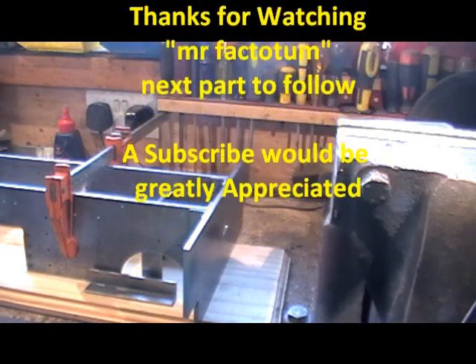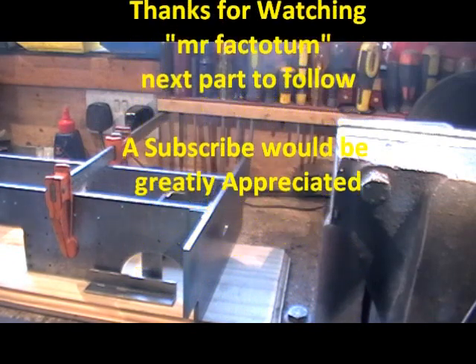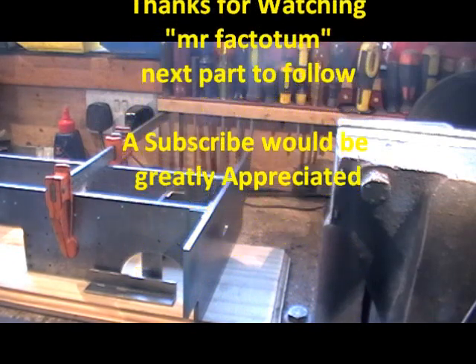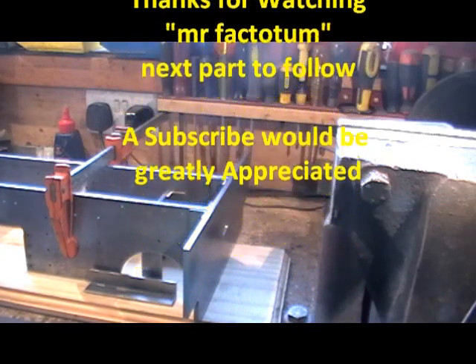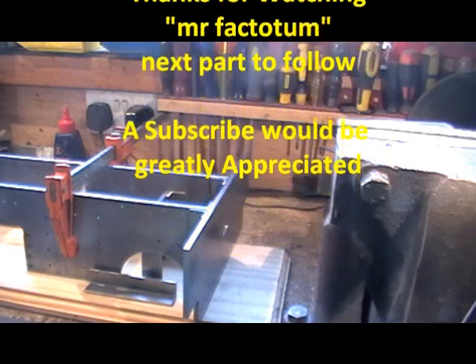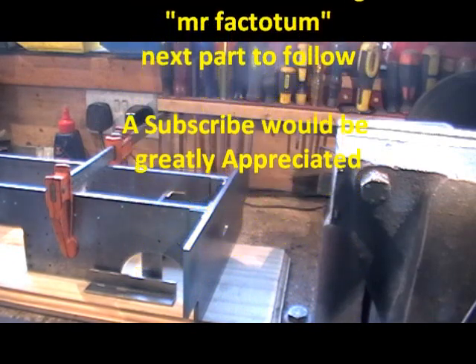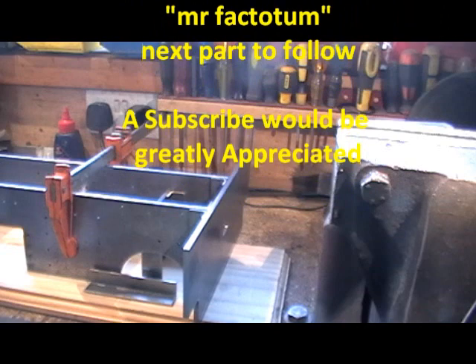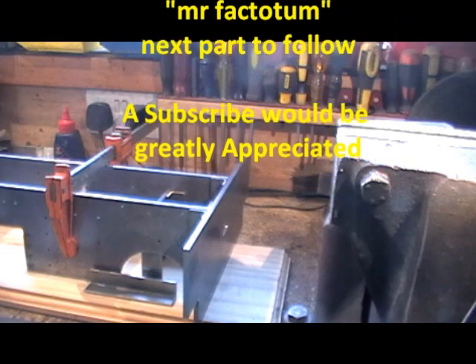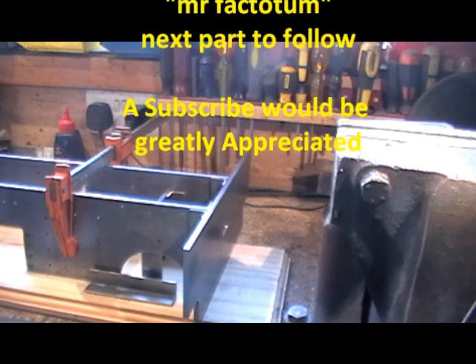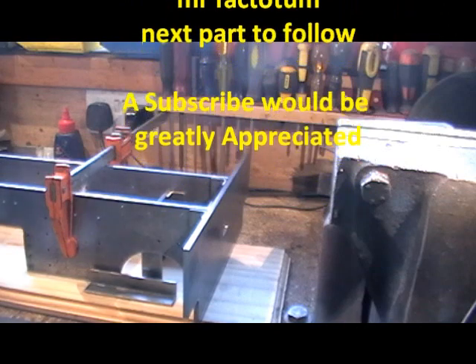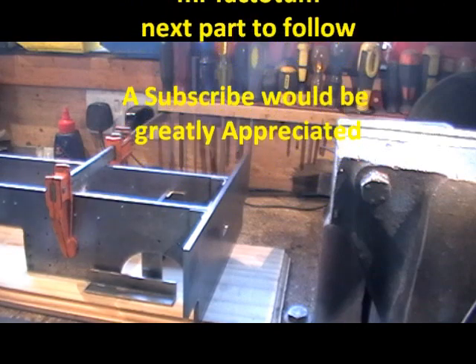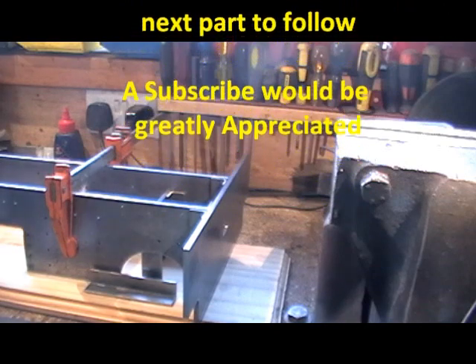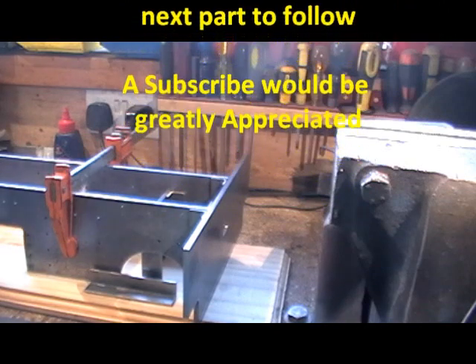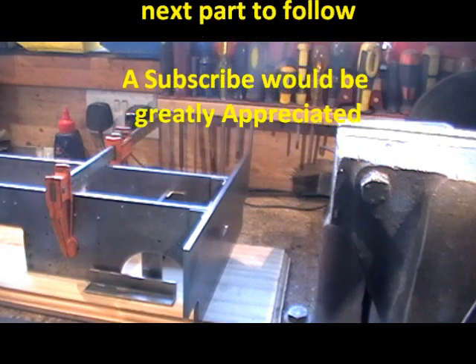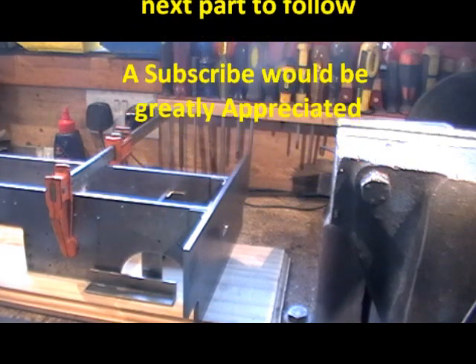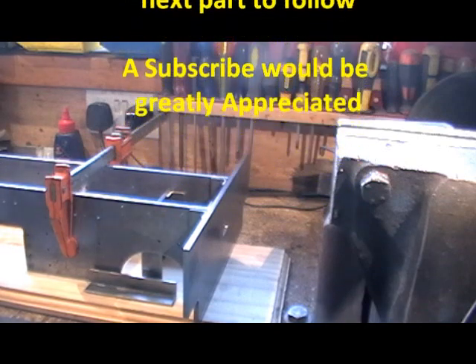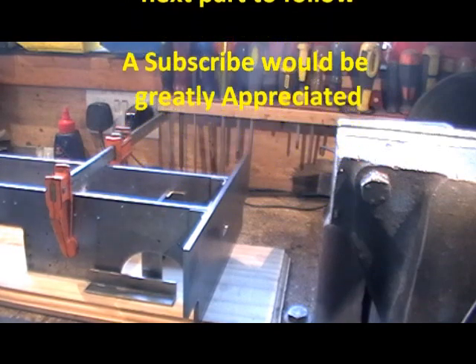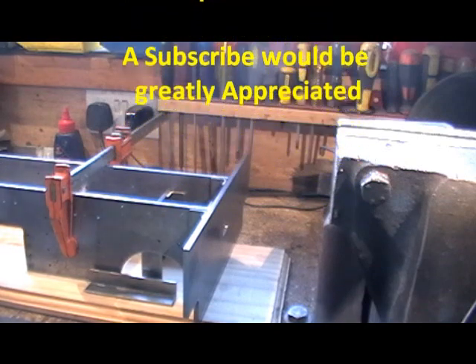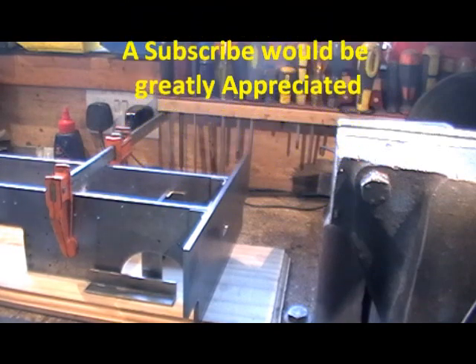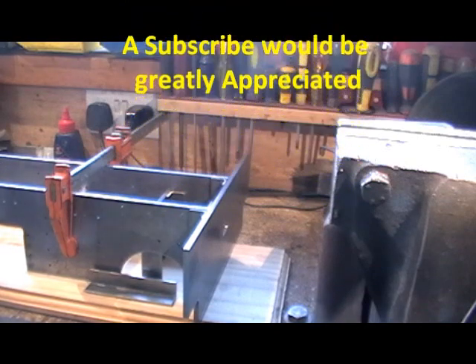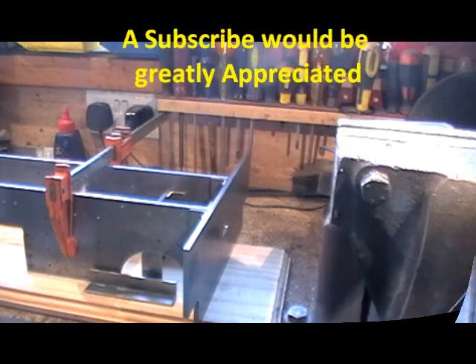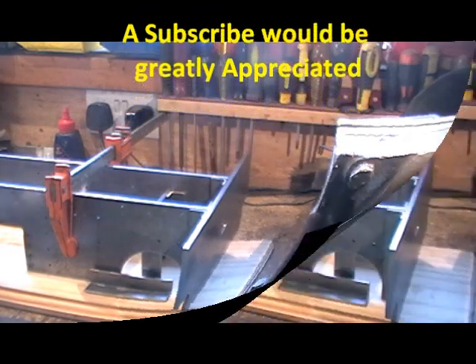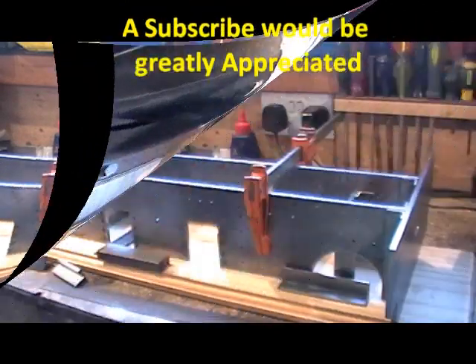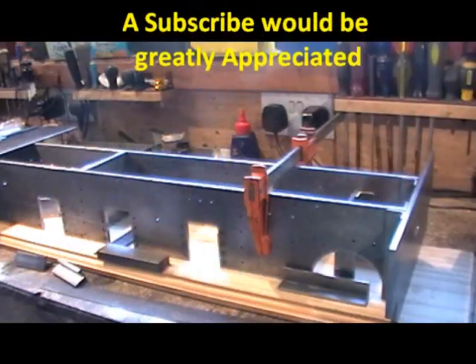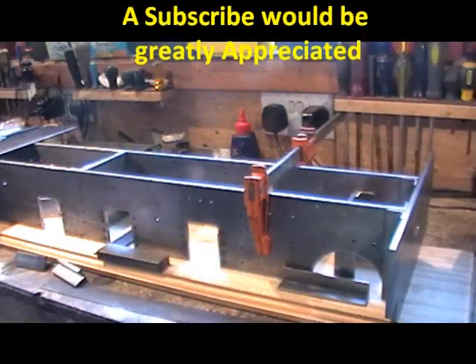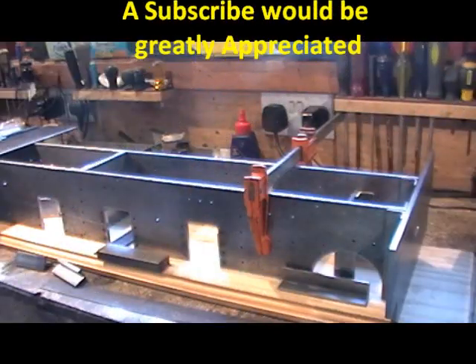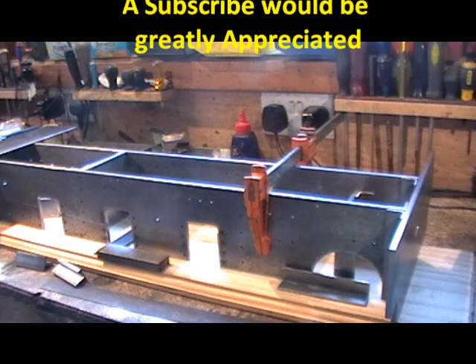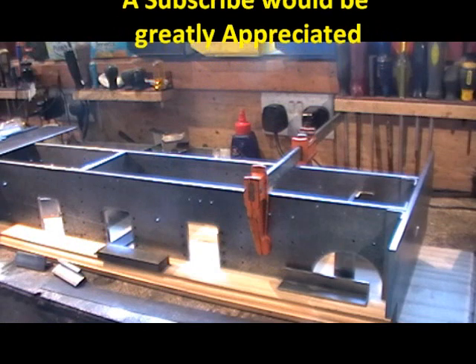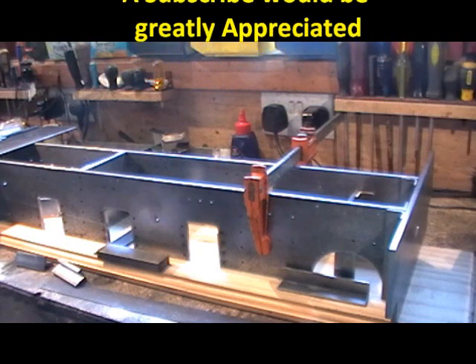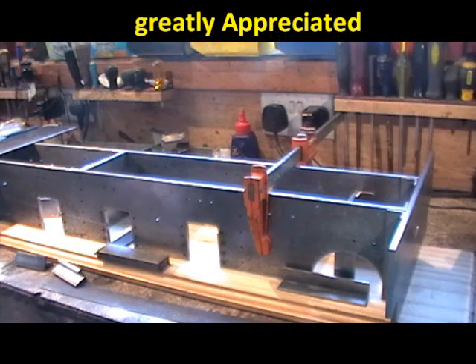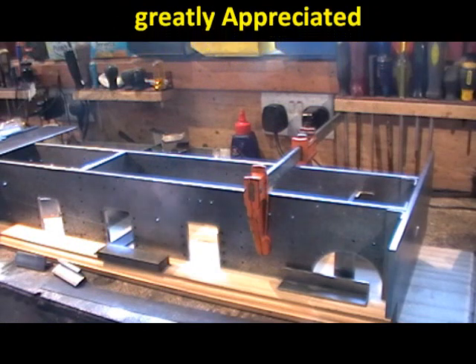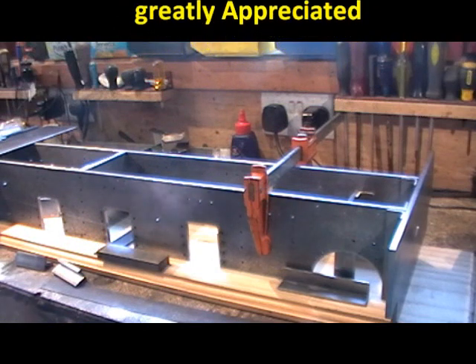Right, I think that's it. I've got everything made now and everything's ready for assembly, so I'll do another clip as I progress a bit further.